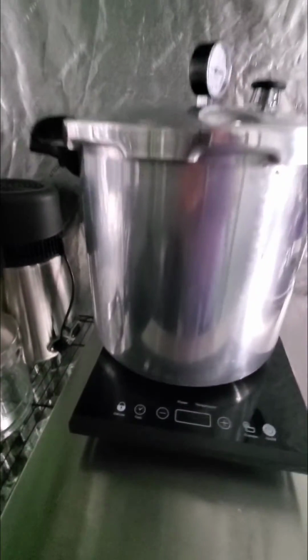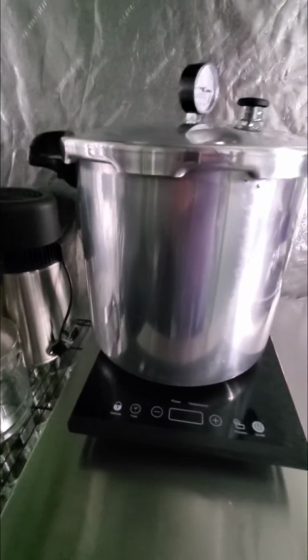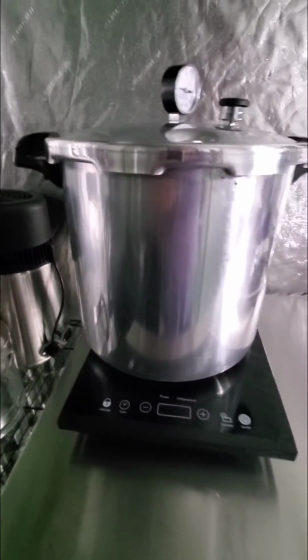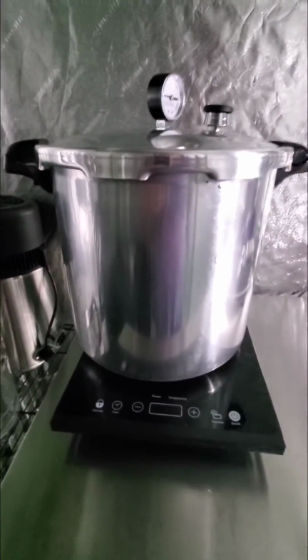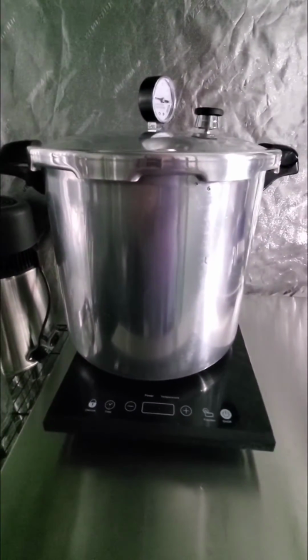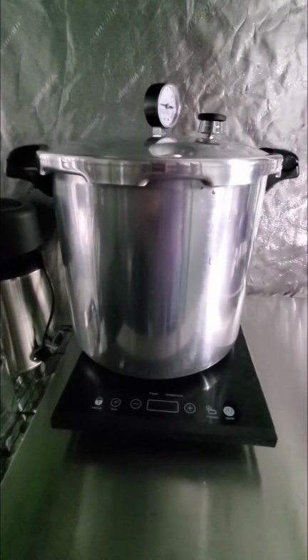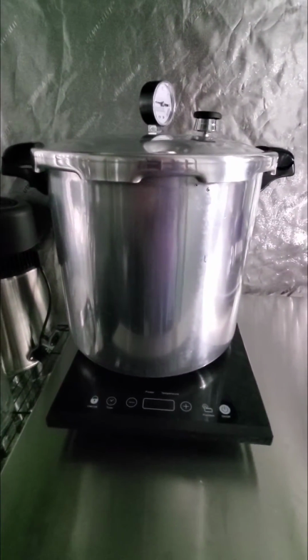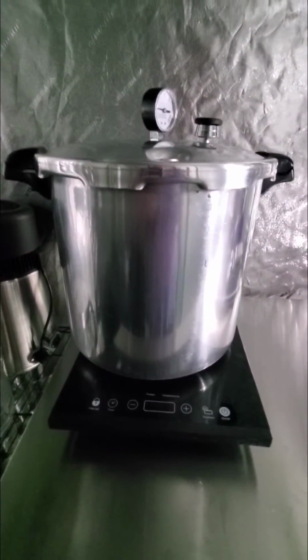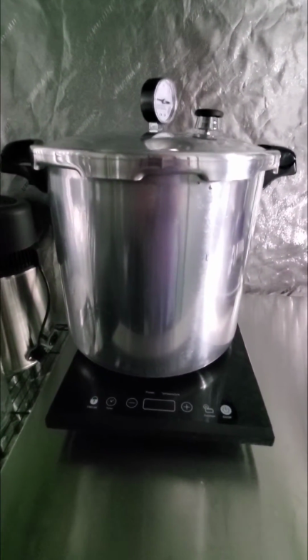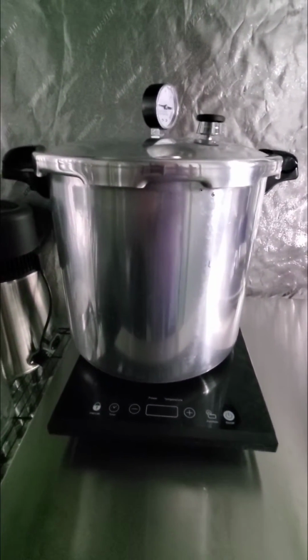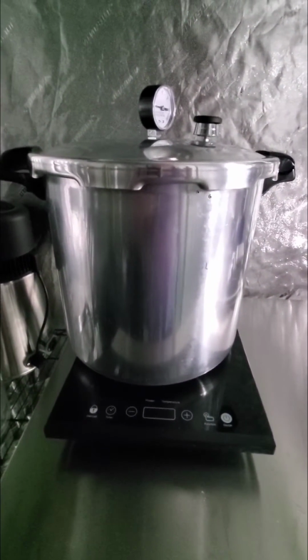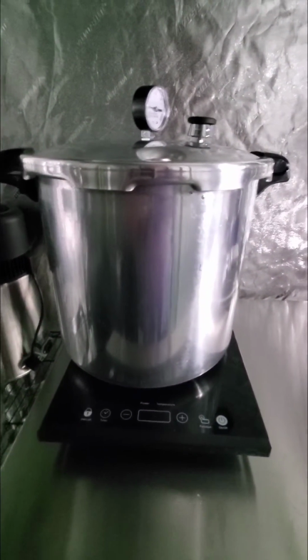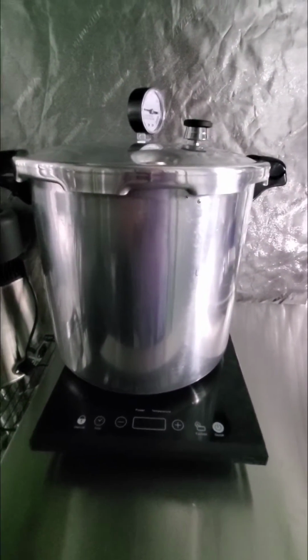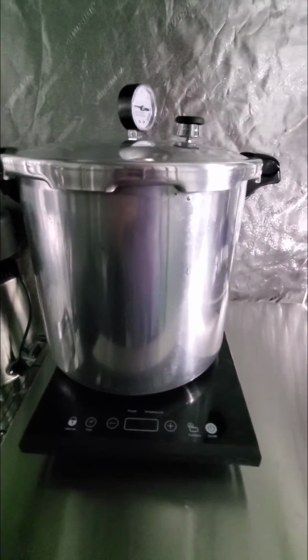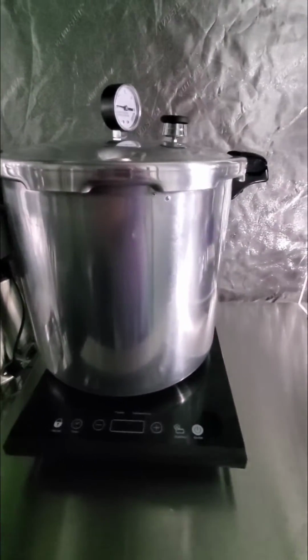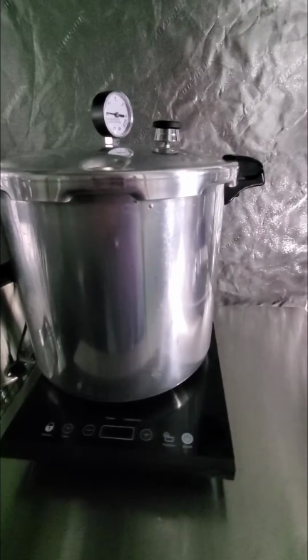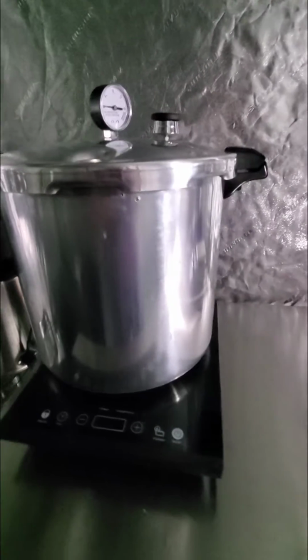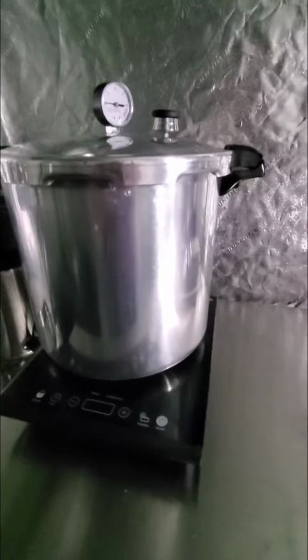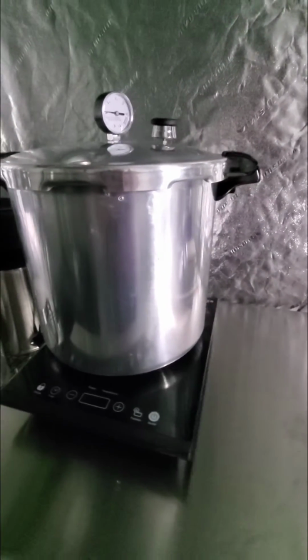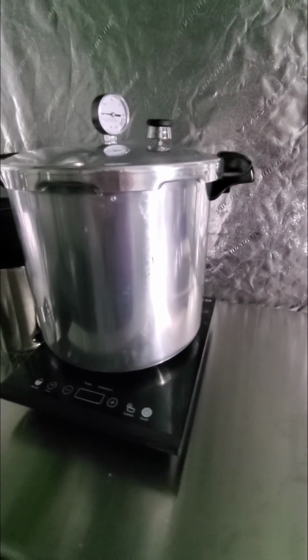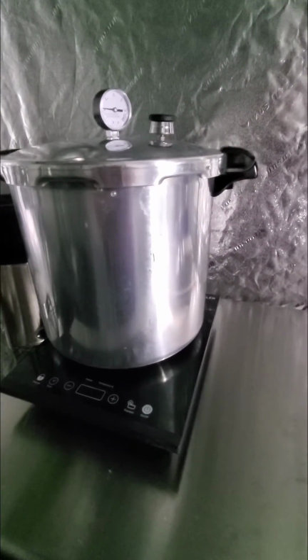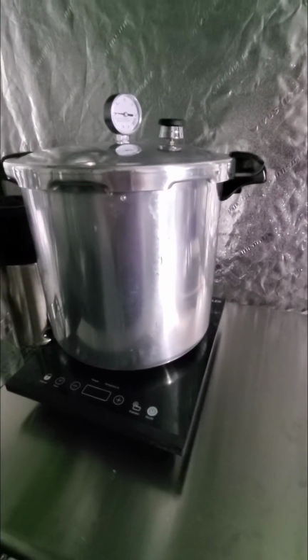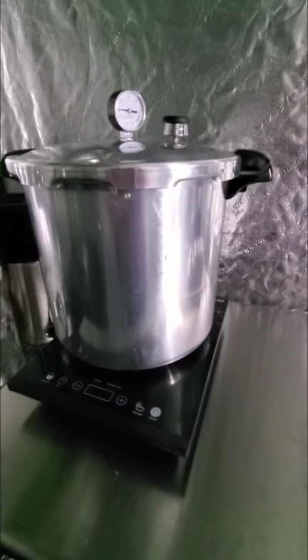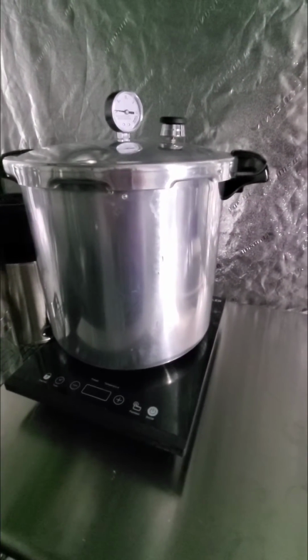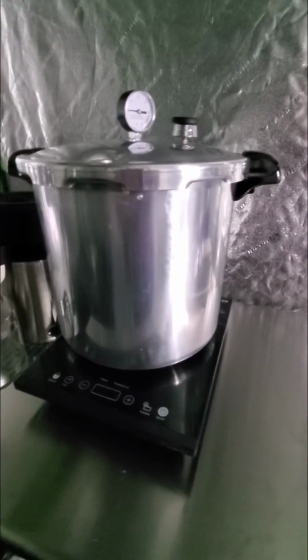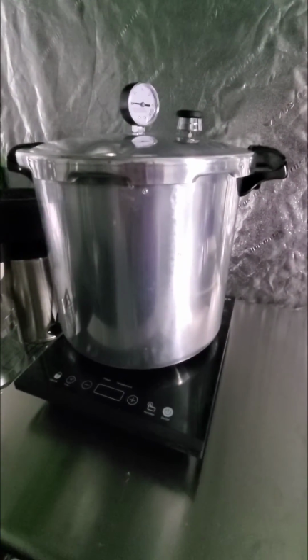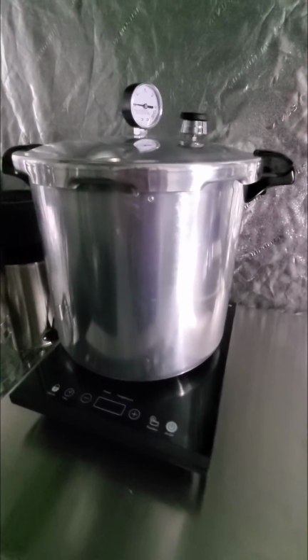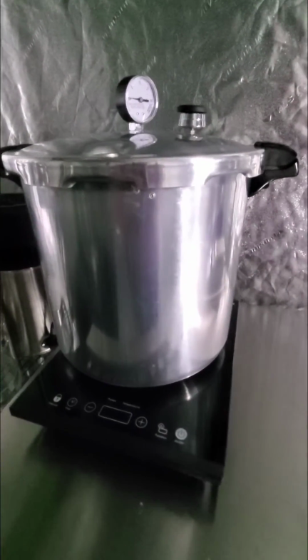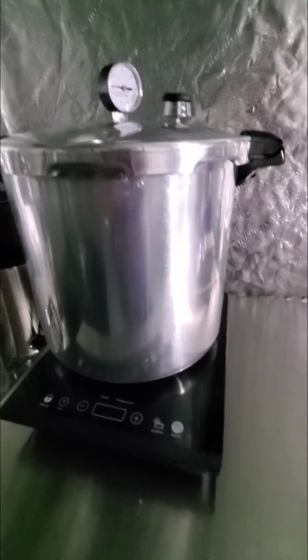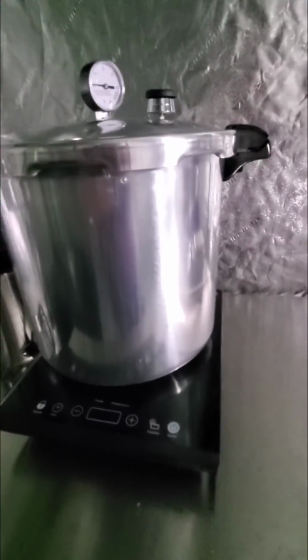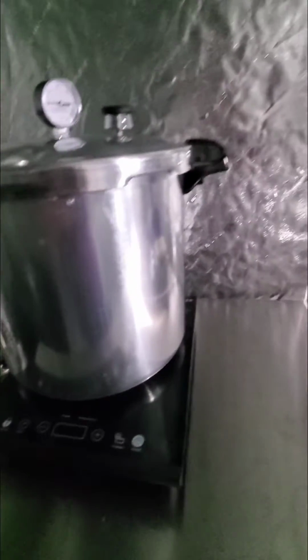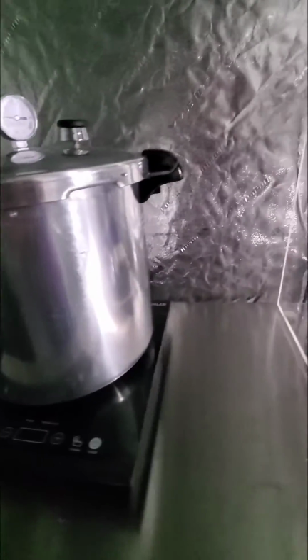My pressure cooker and induction plates. This is an induction pressure cooker I use for sterilization and media making on my induction plates.